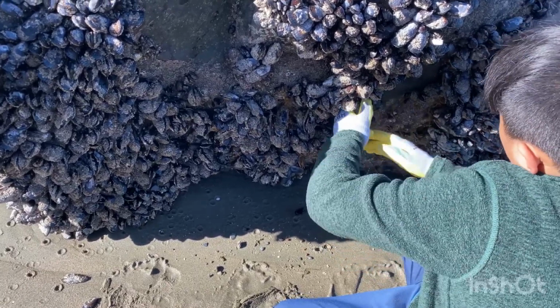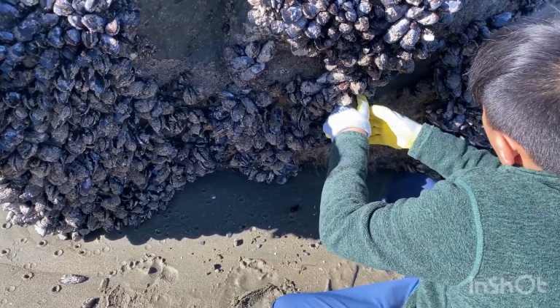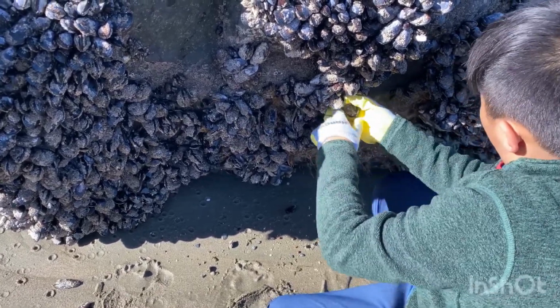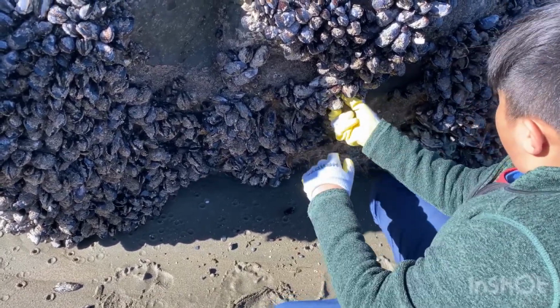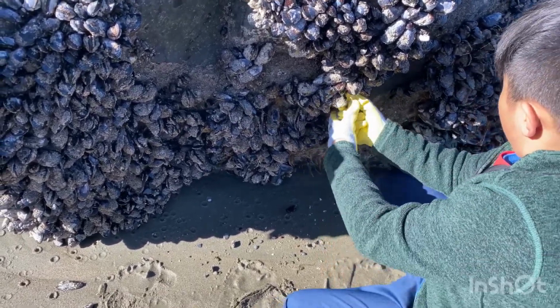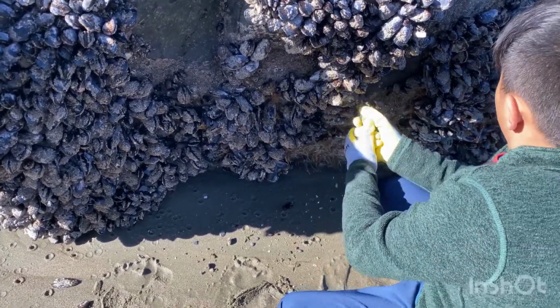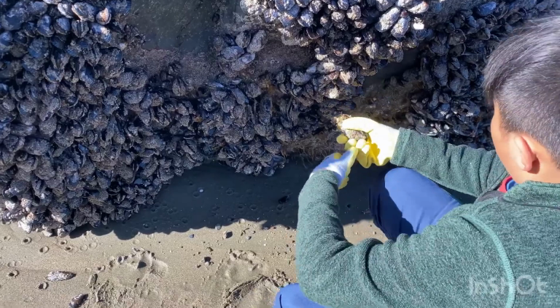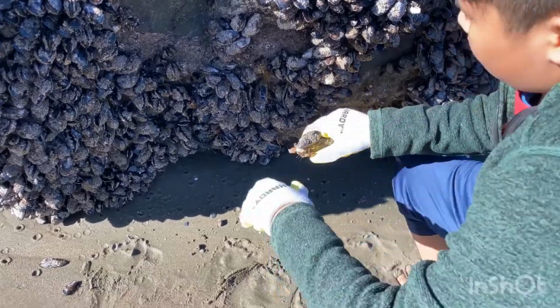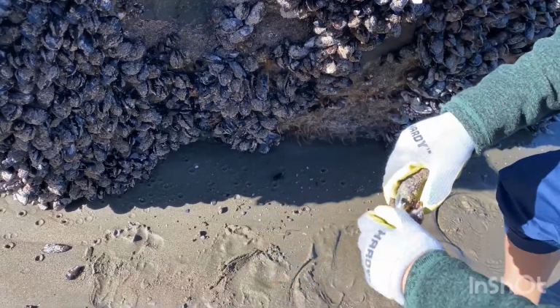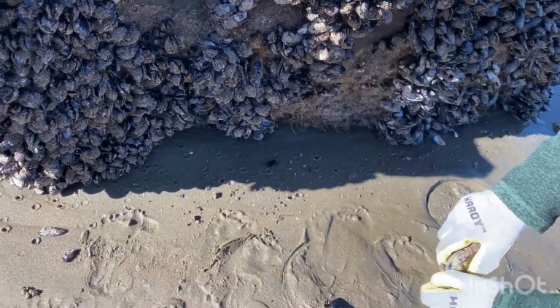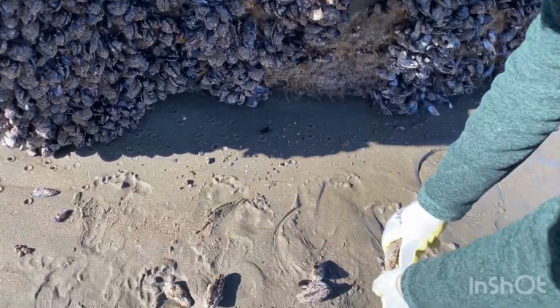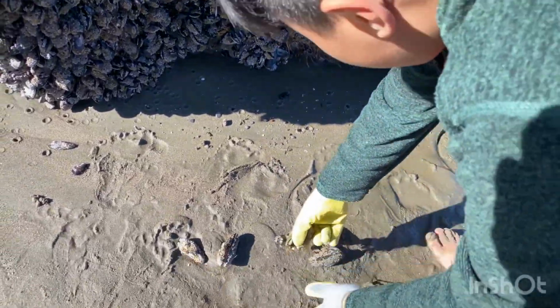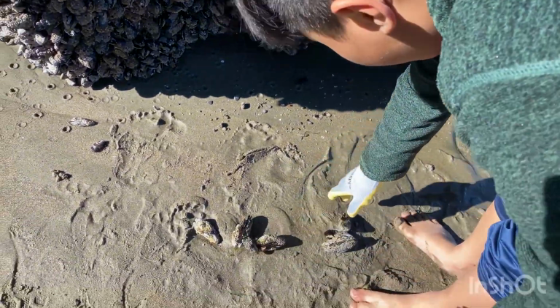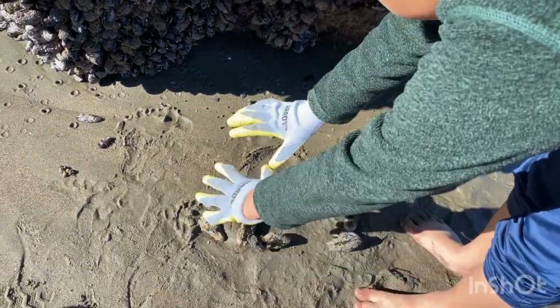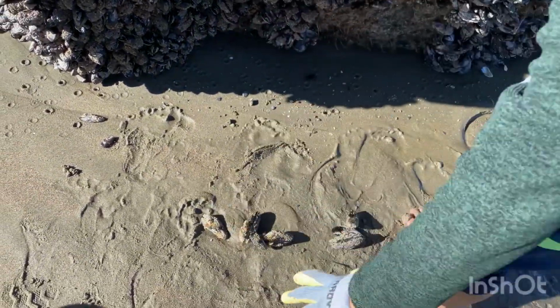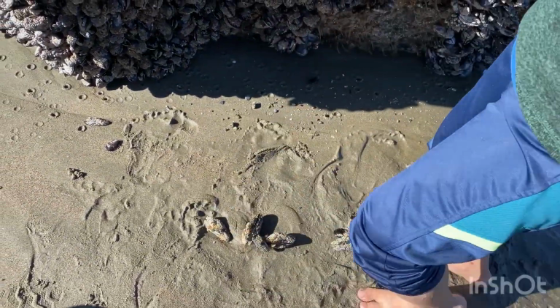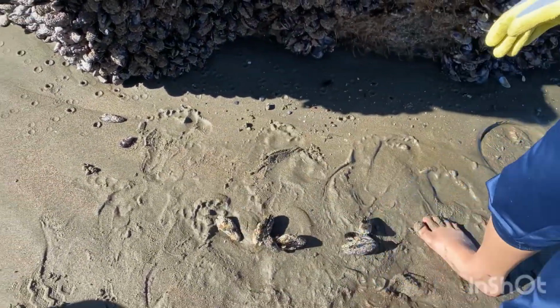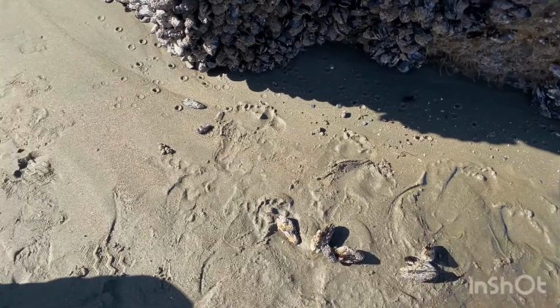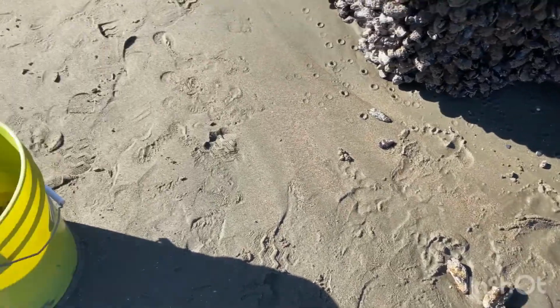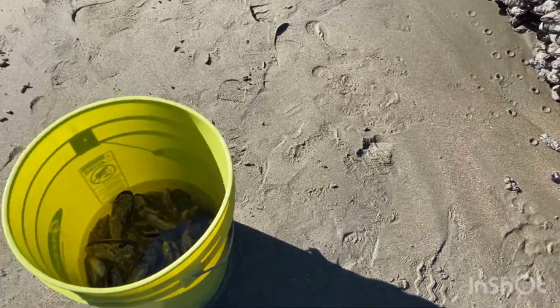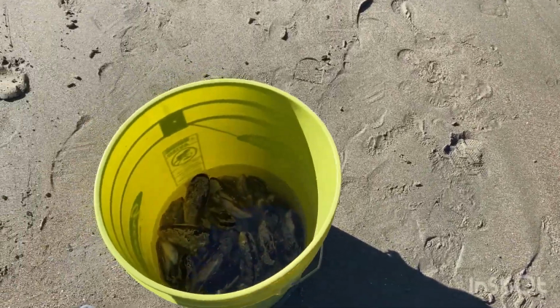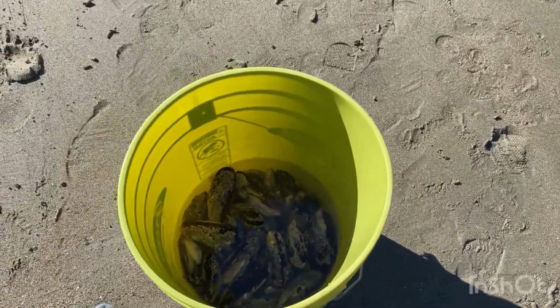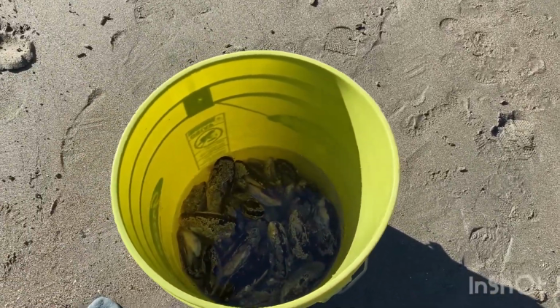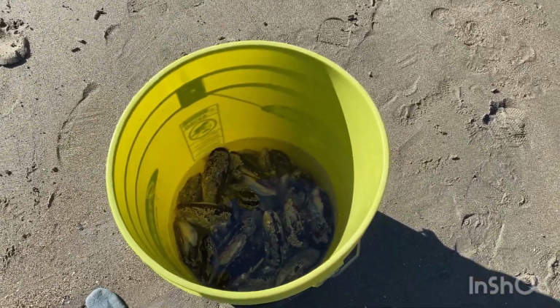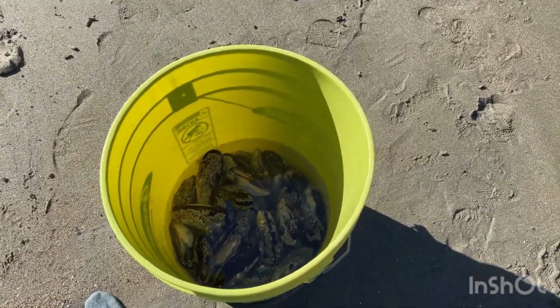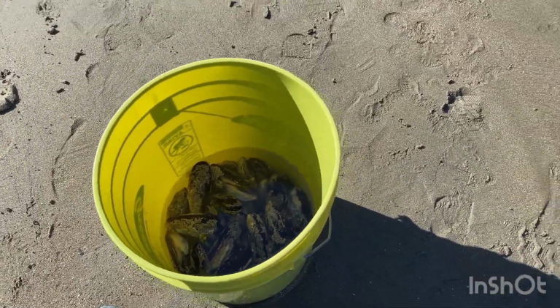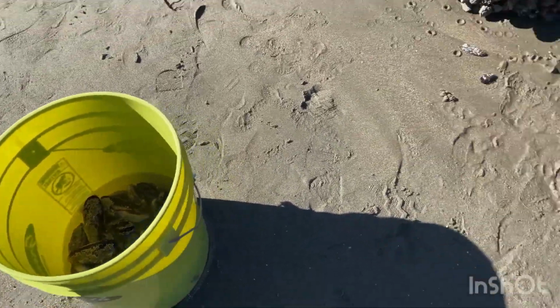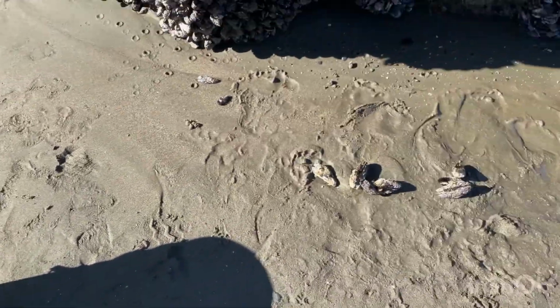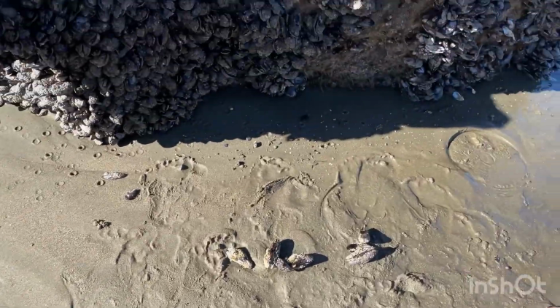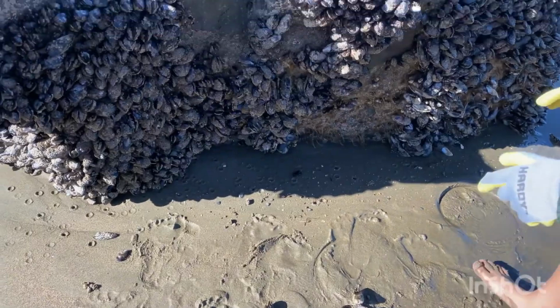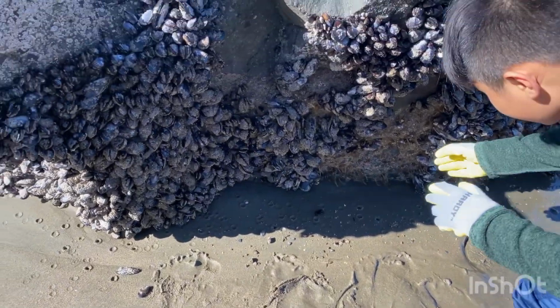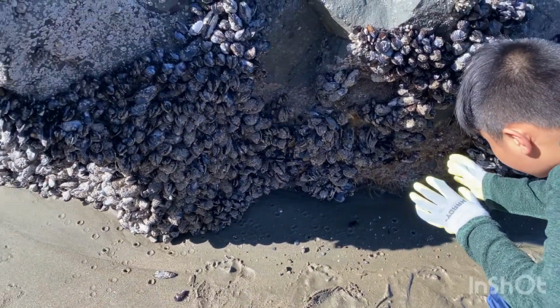There are so many mussels everywhere. I'm just putting them all right here. This is how we're doing so far. We got some water. This mussel hunting is hard.